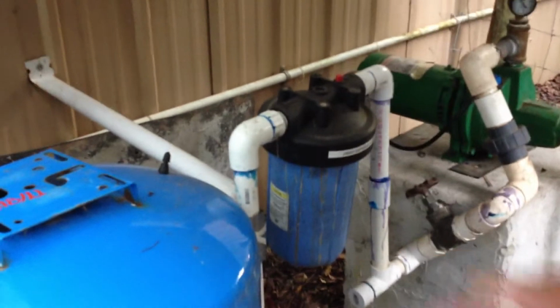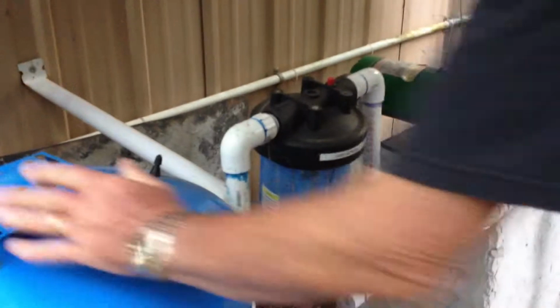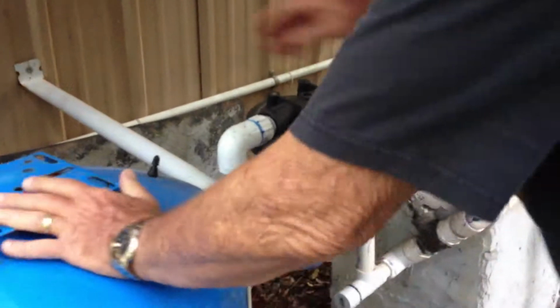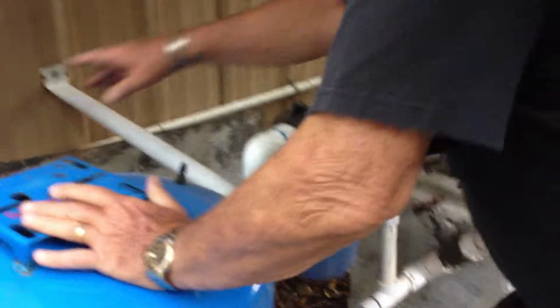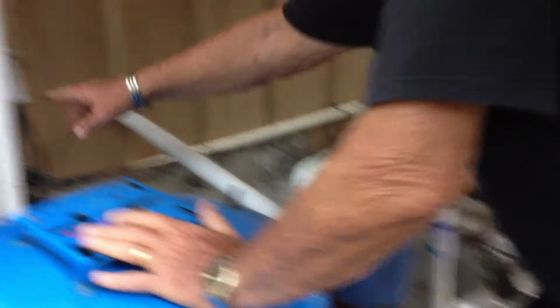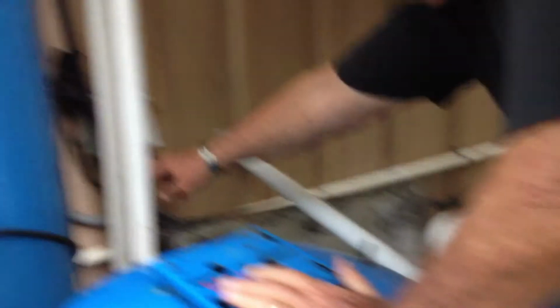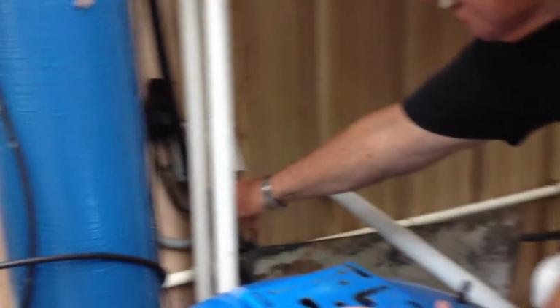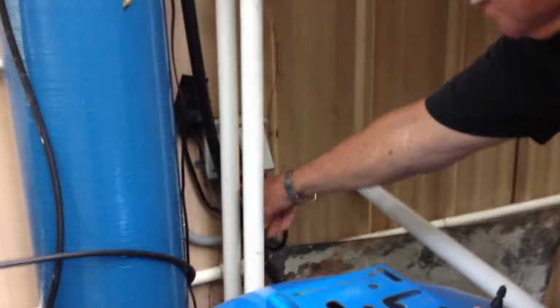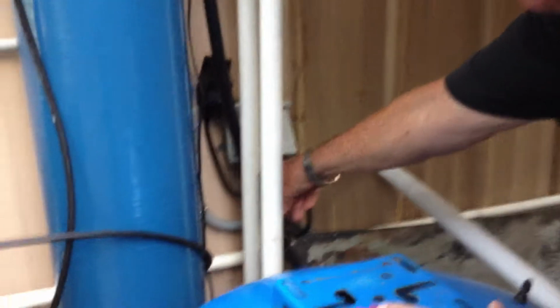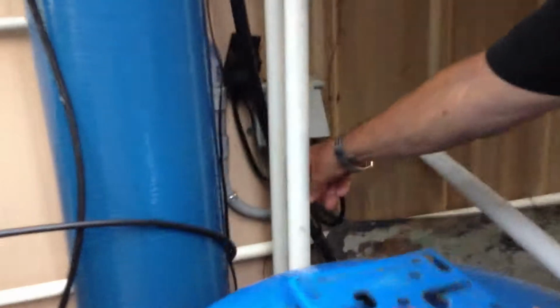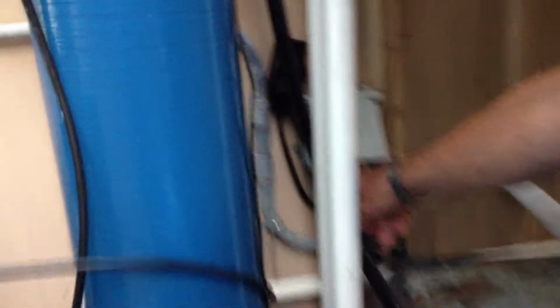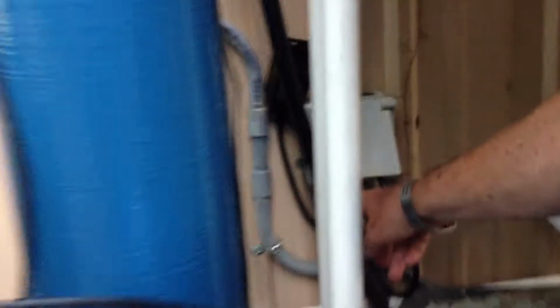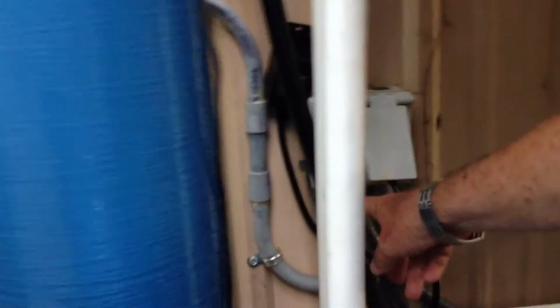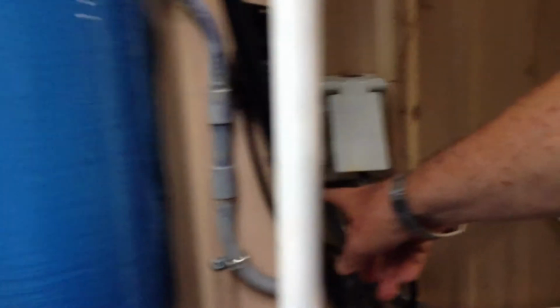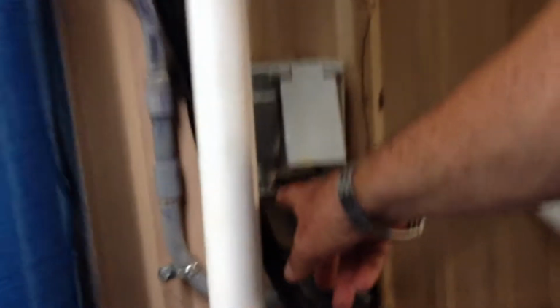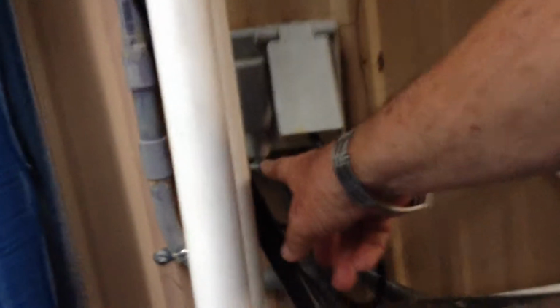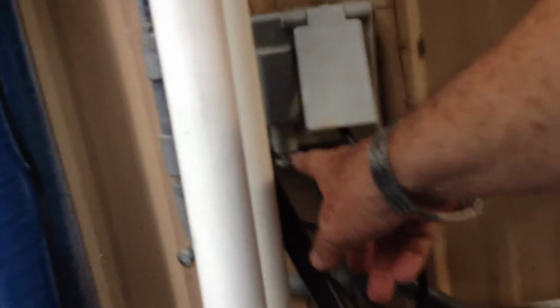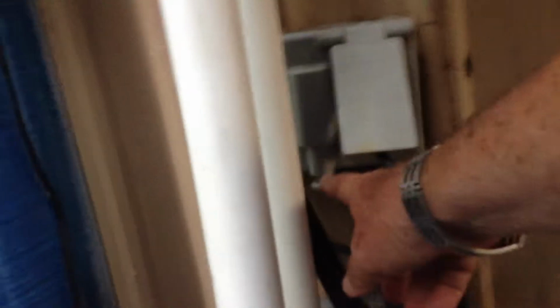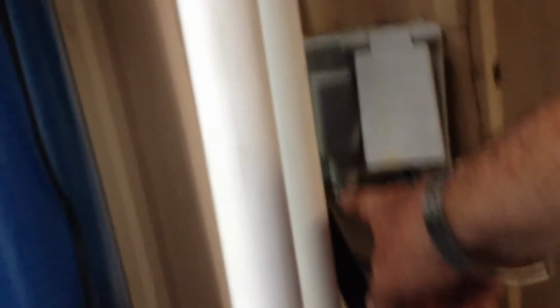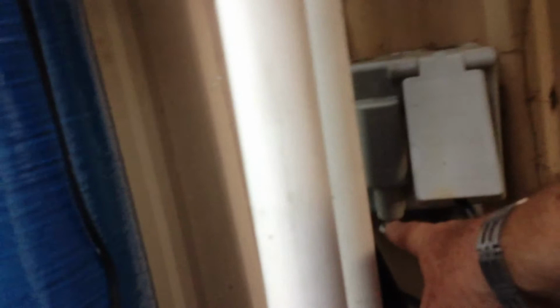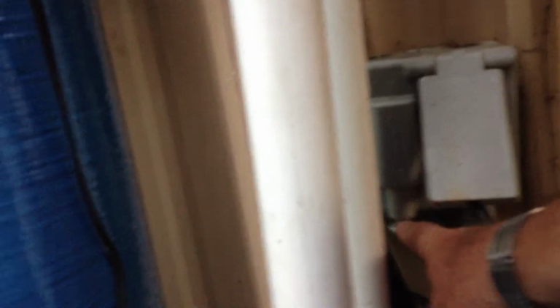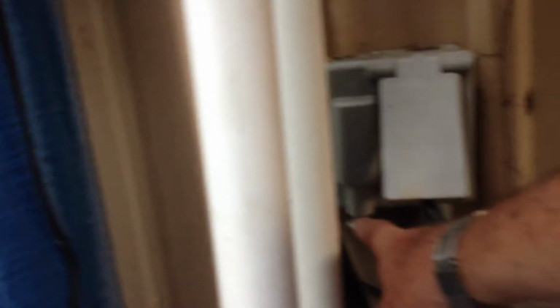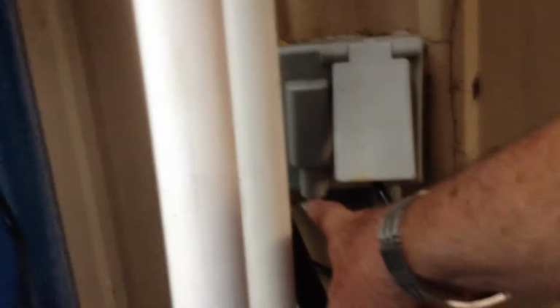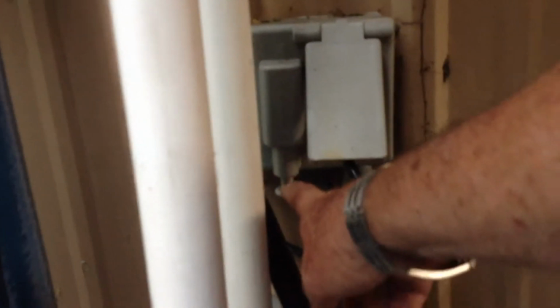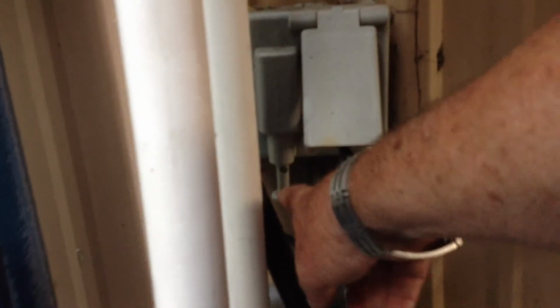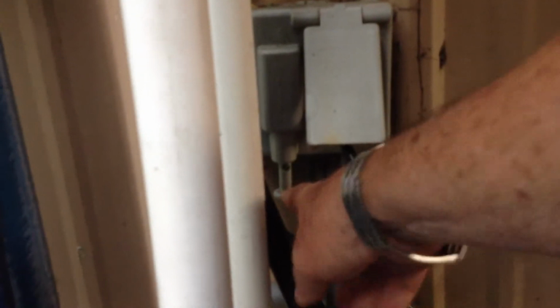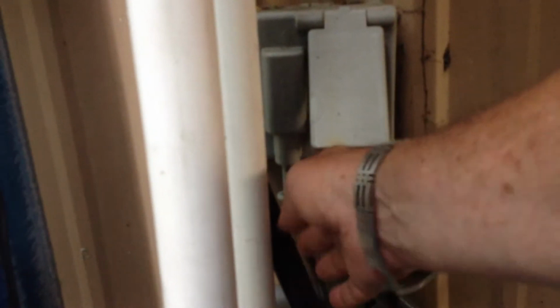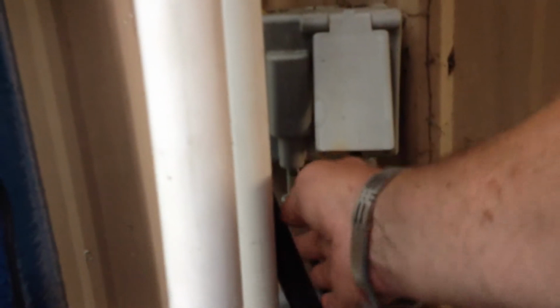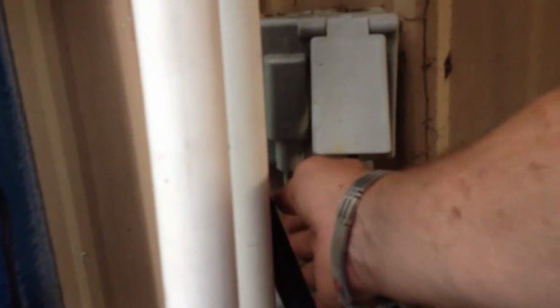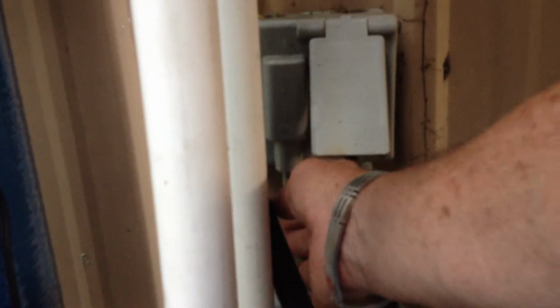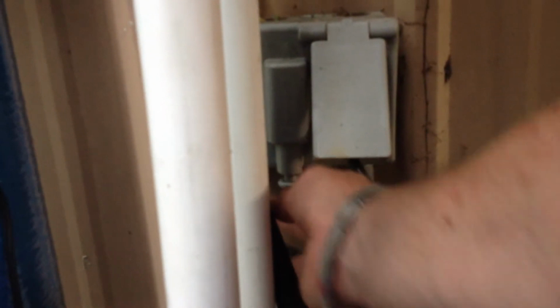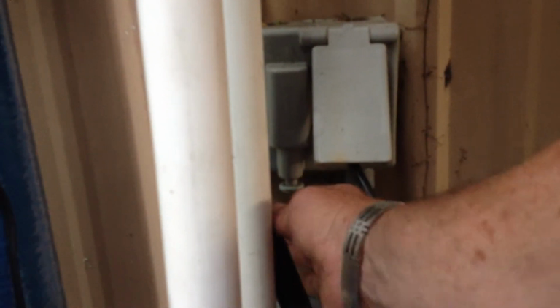Back here you have to turn the power off. This is the power switch to all the pump back here, right here. Down is off, up is on.